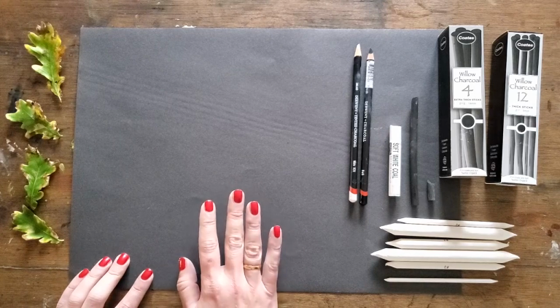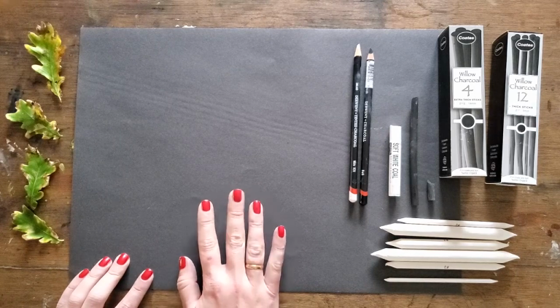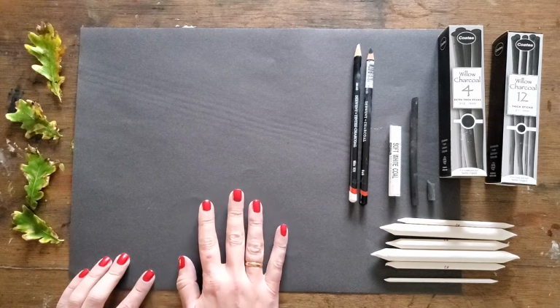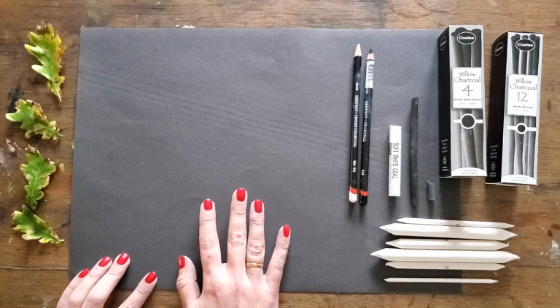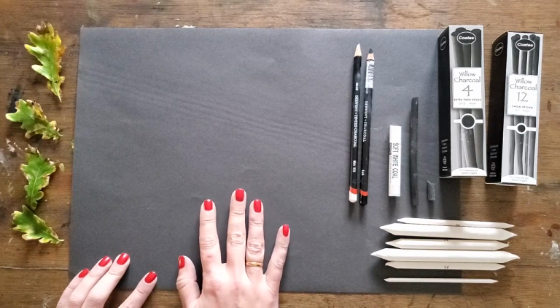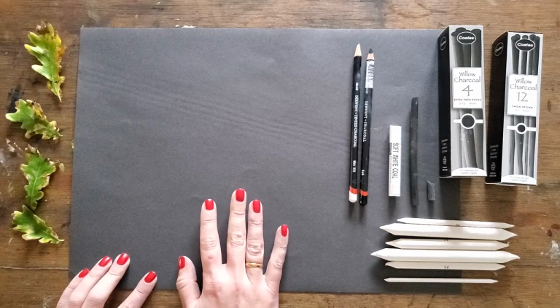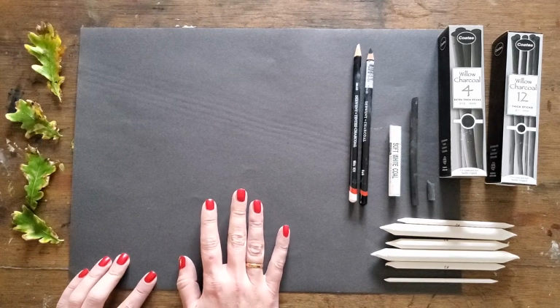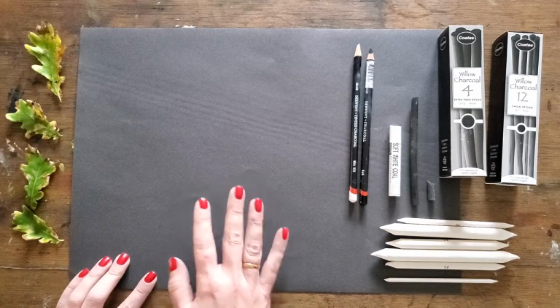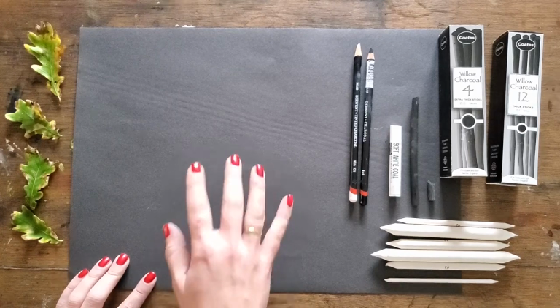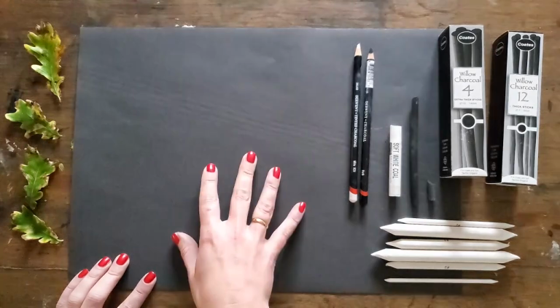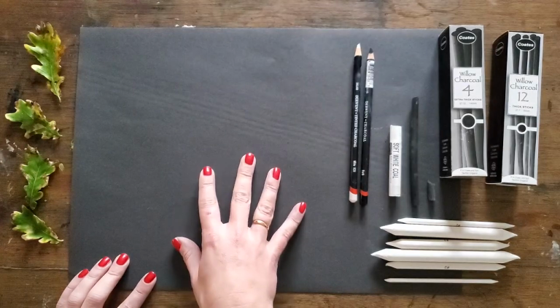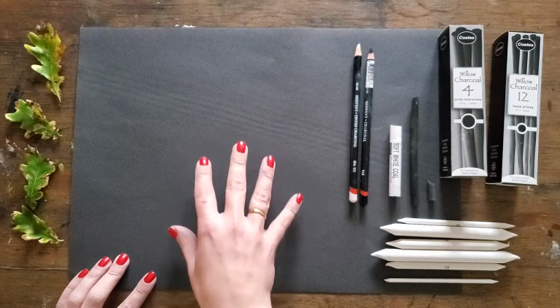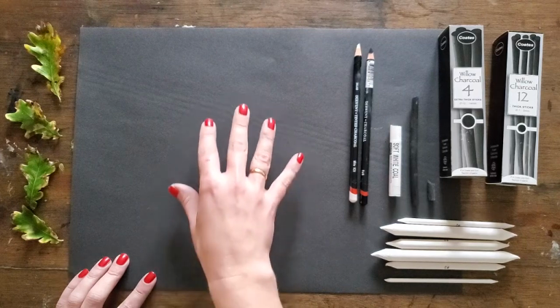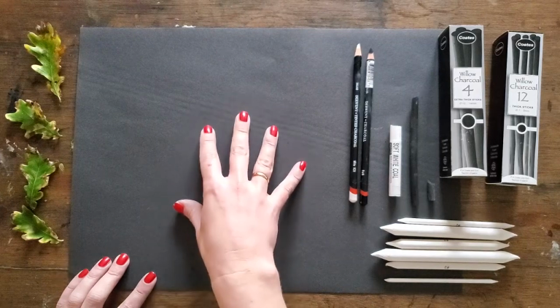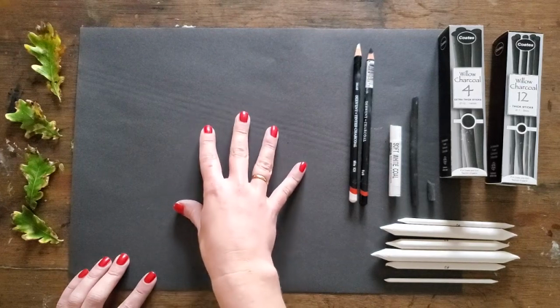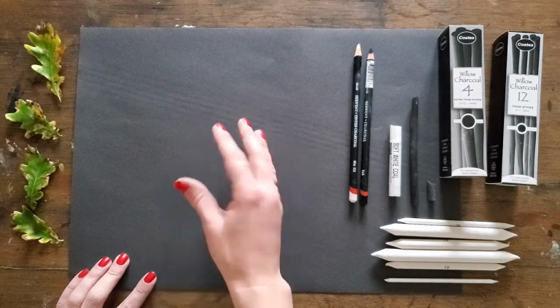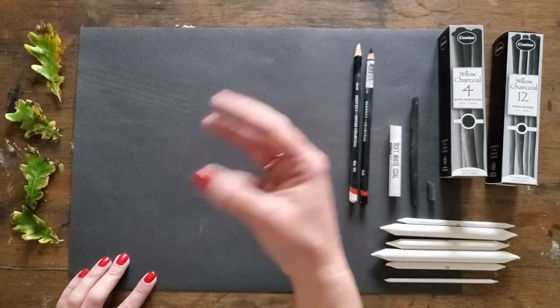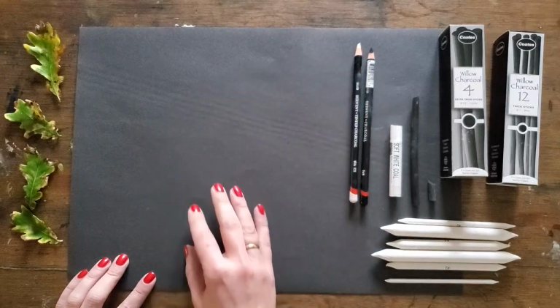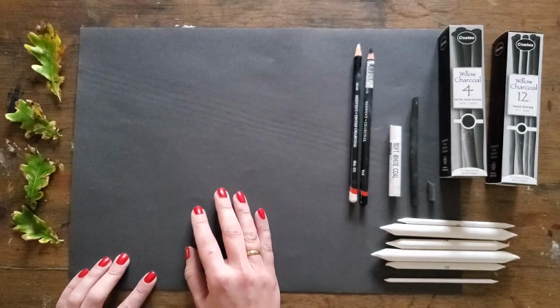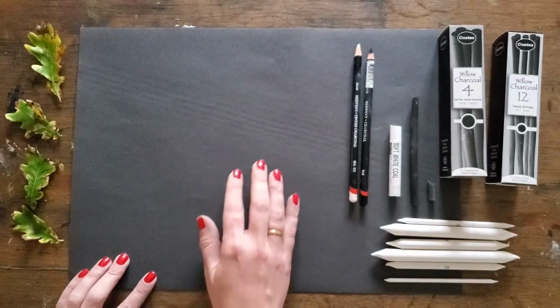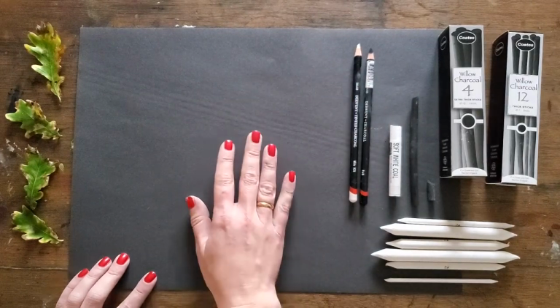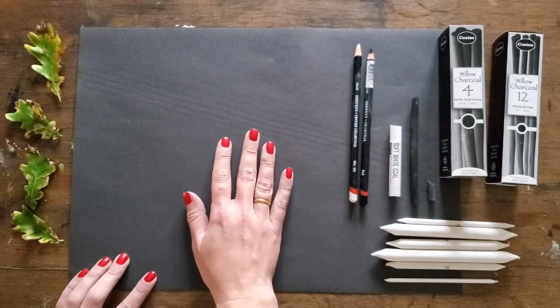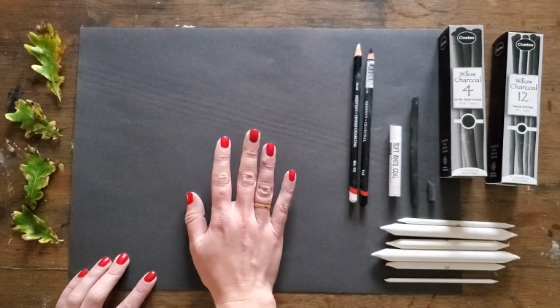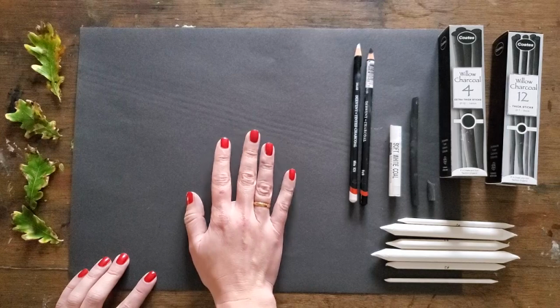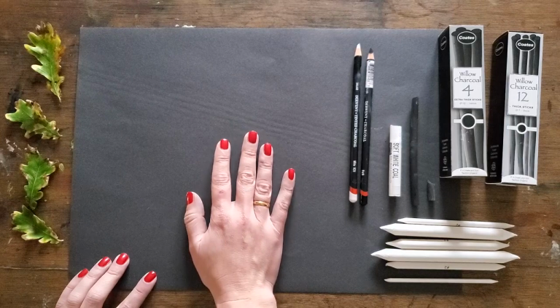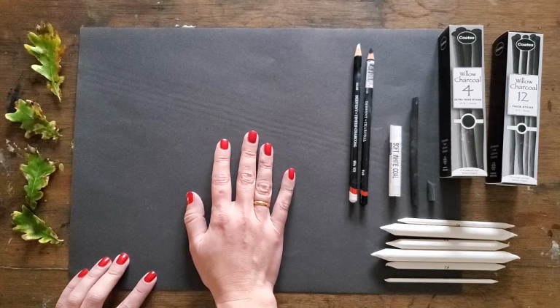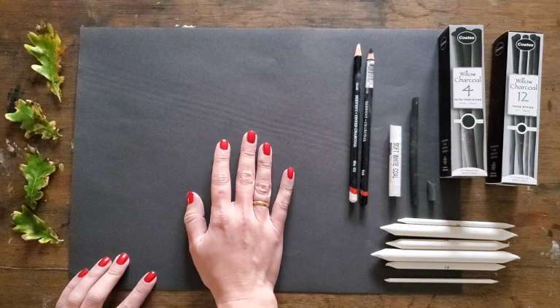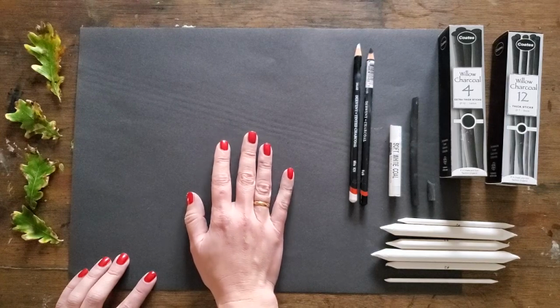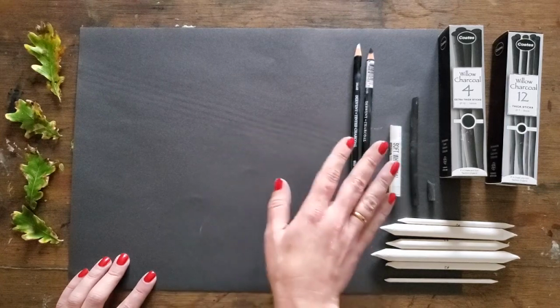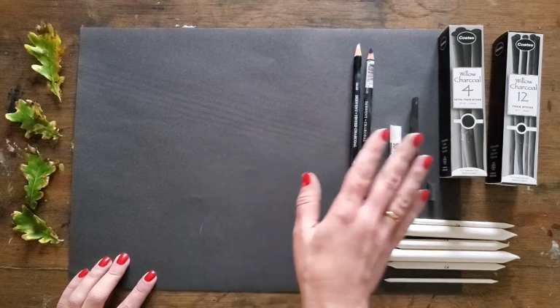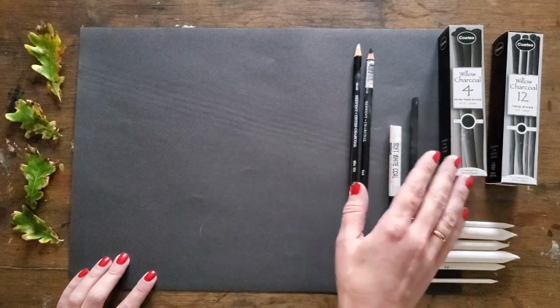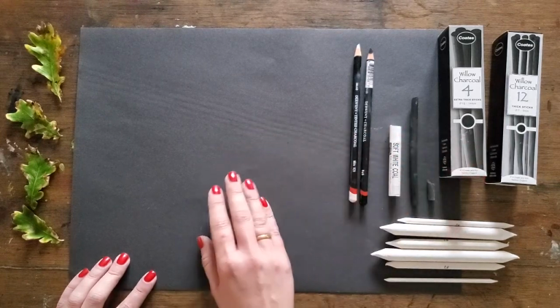The reason I wanted to show you this is because I'm a big advocate for working light onto a dark surface — working in reverse — and that is a technique that works really well when you're working with chalk and charcoal.